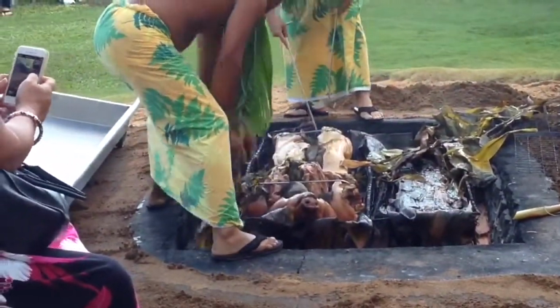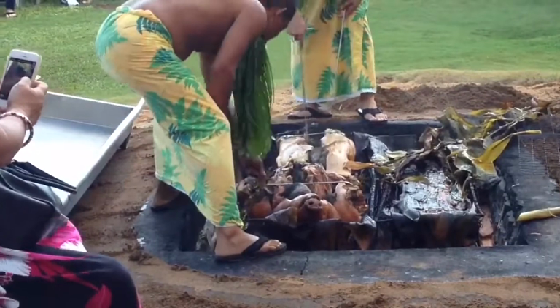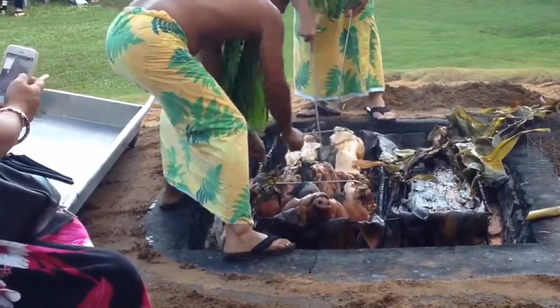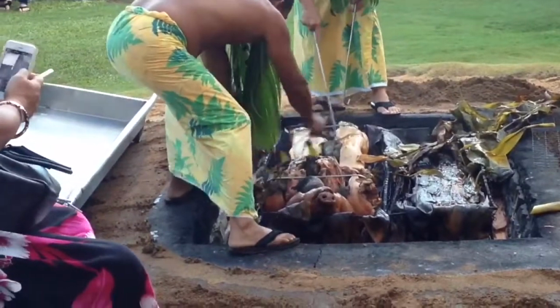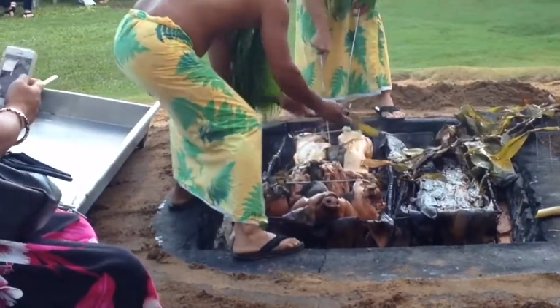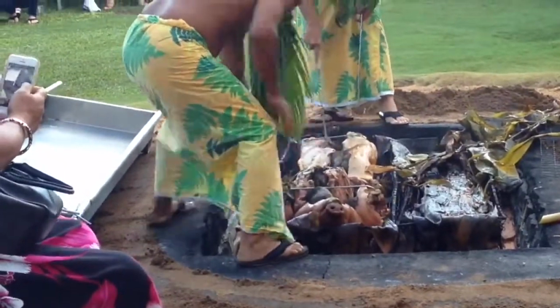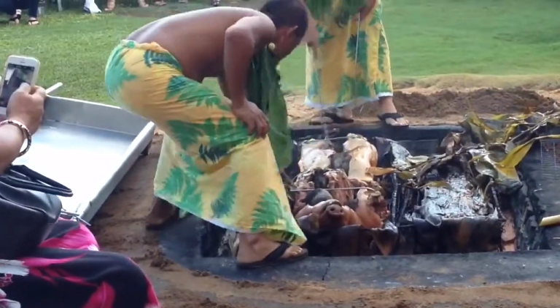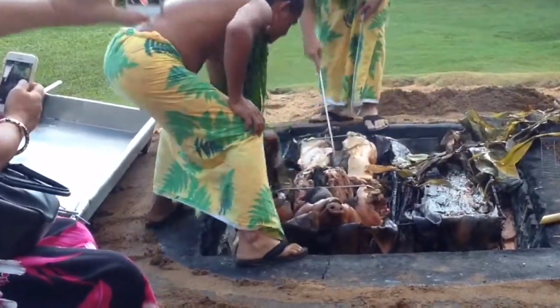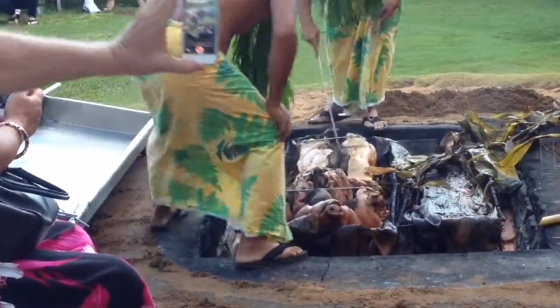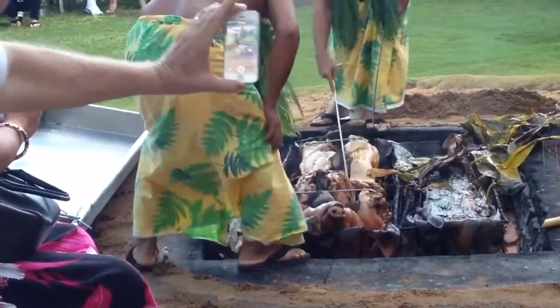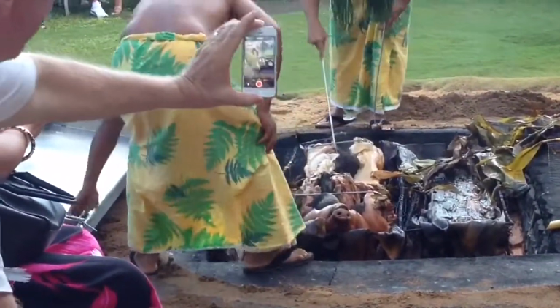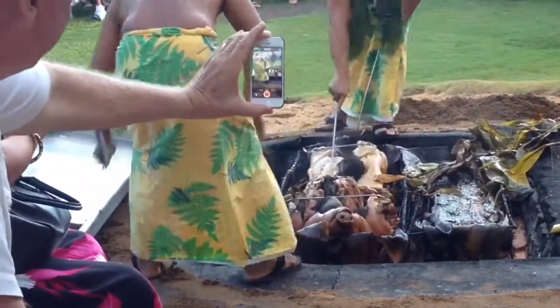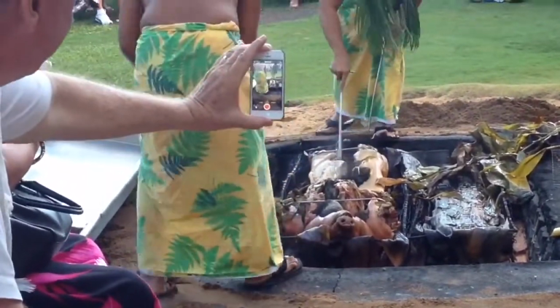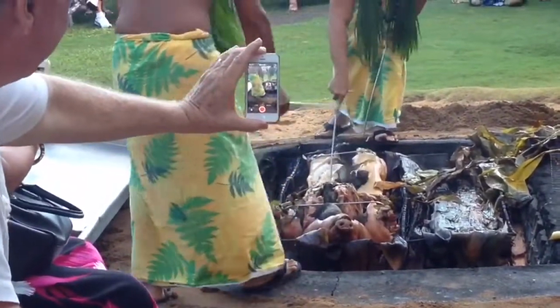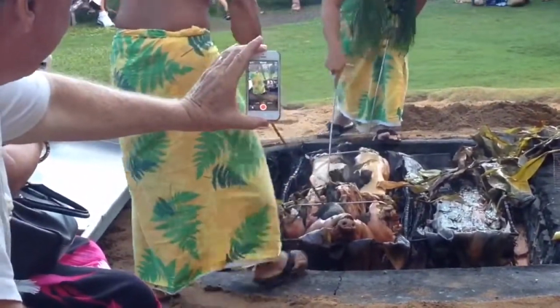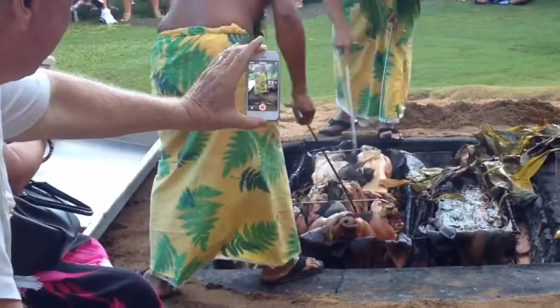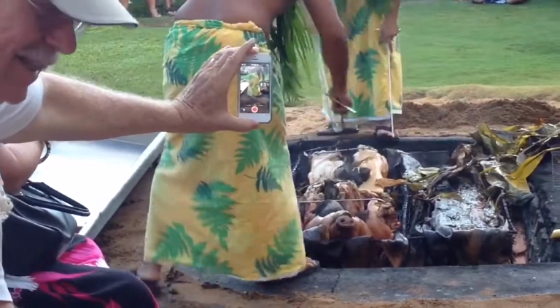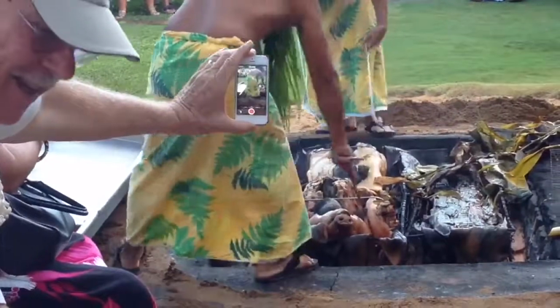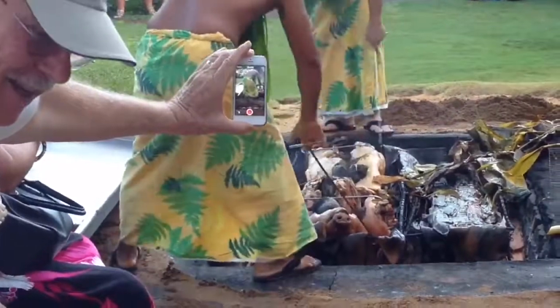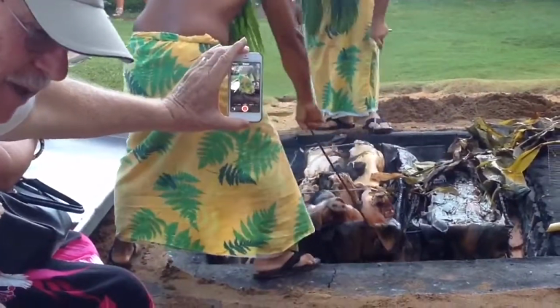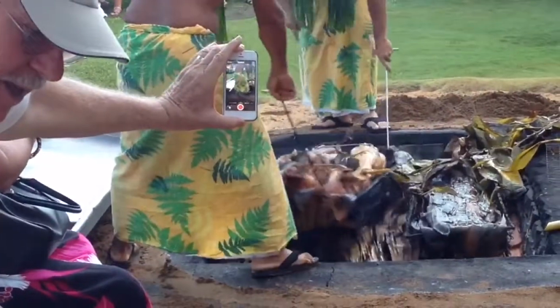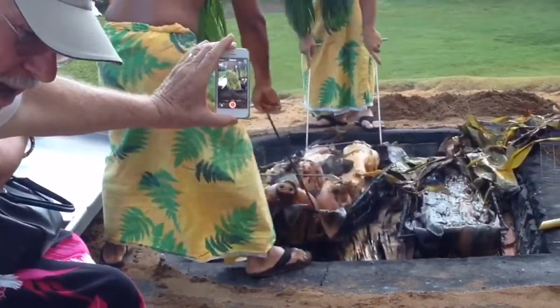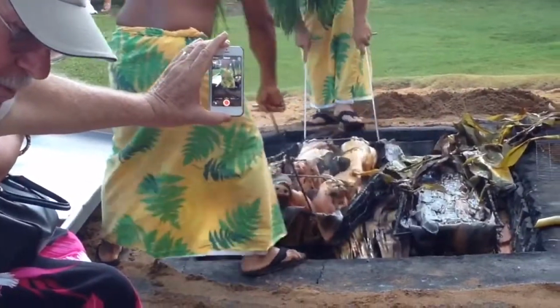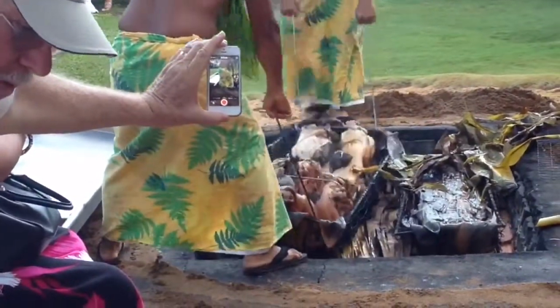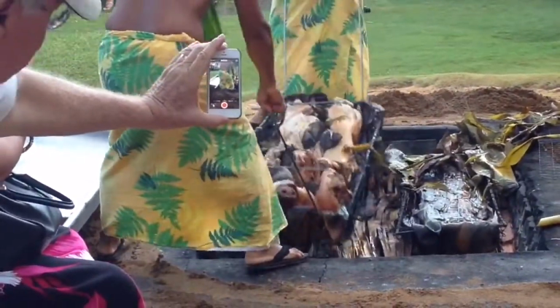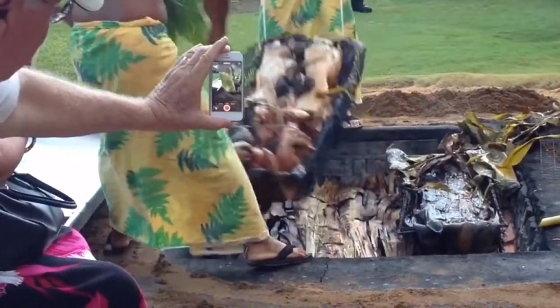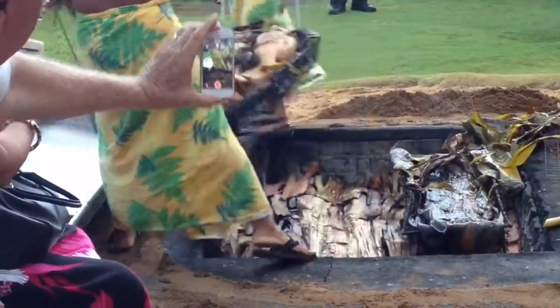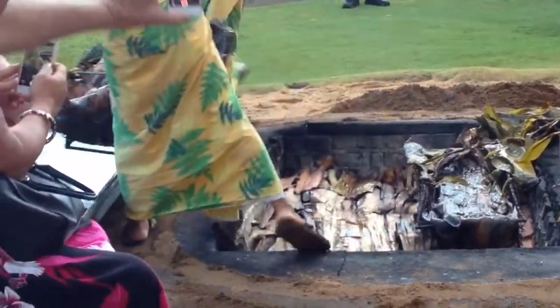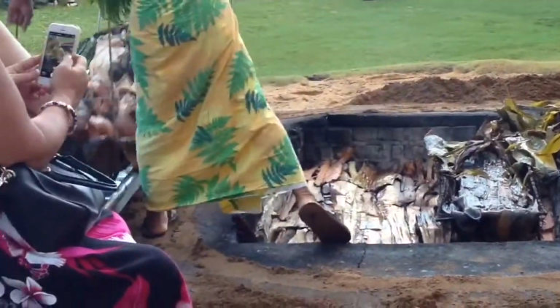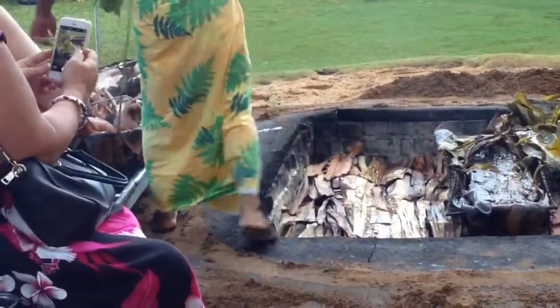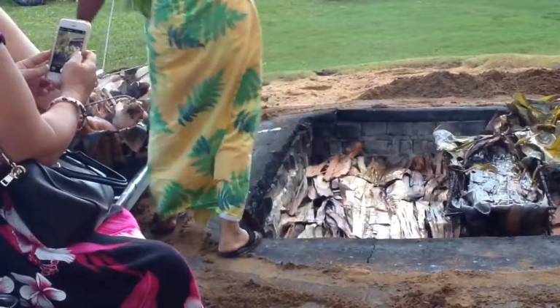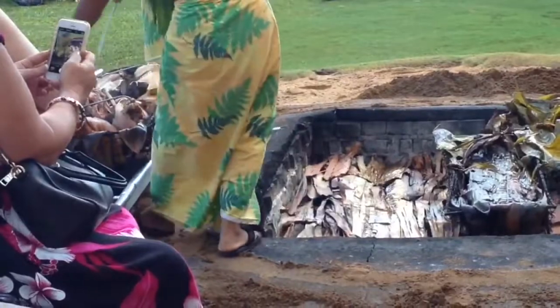There's a pig head — look, it's a pig! And there's our Kalua pig.